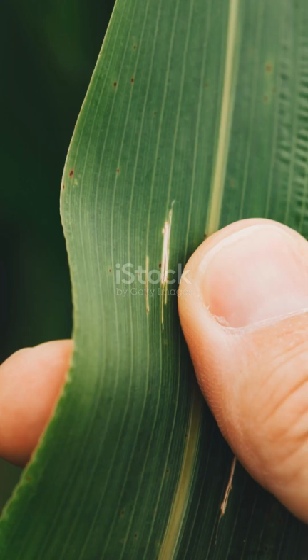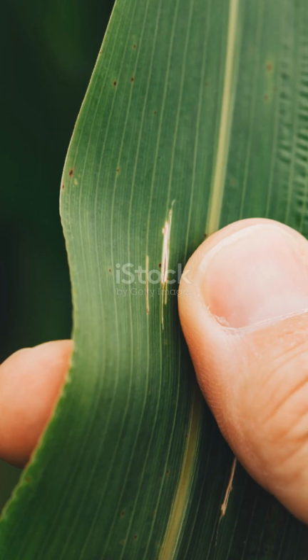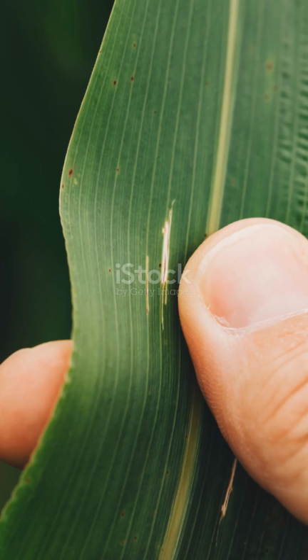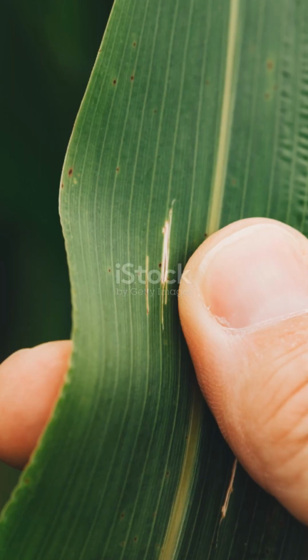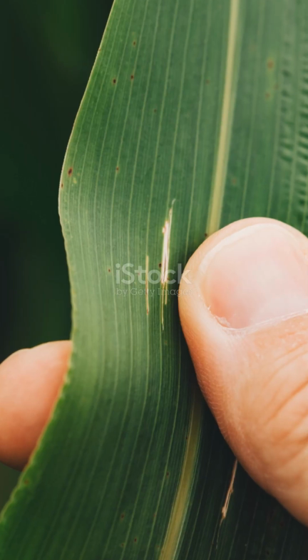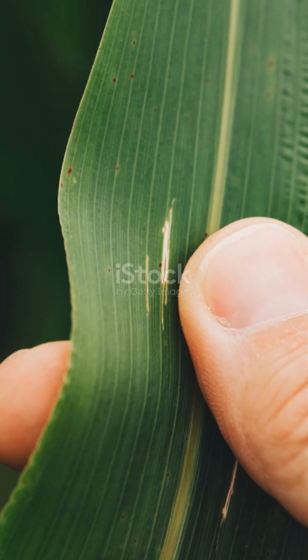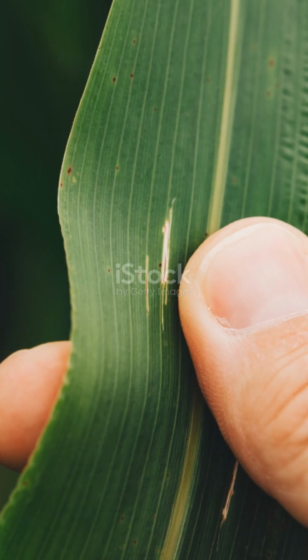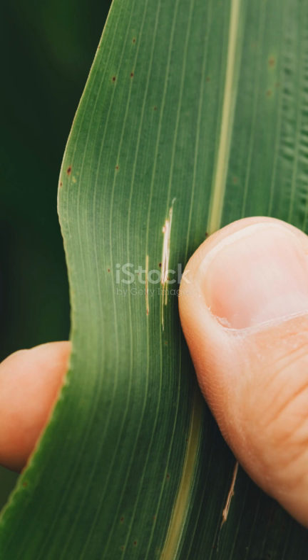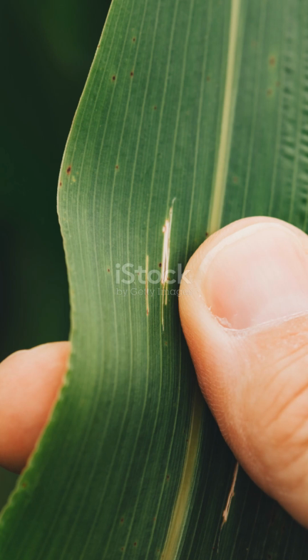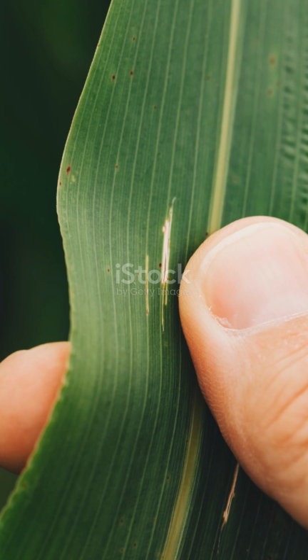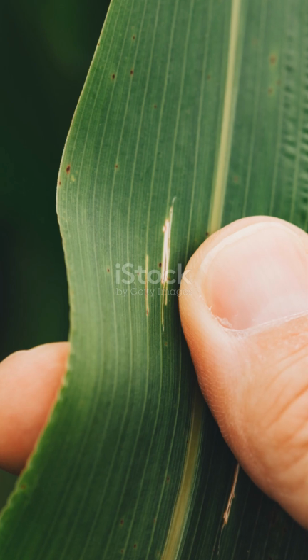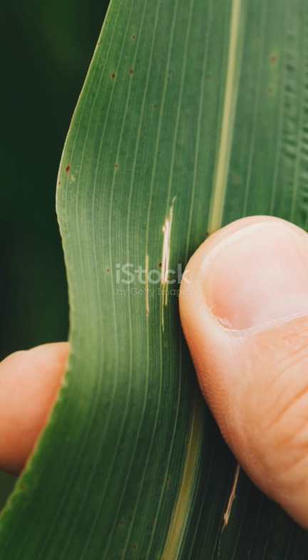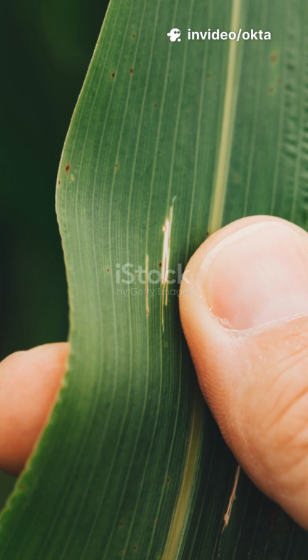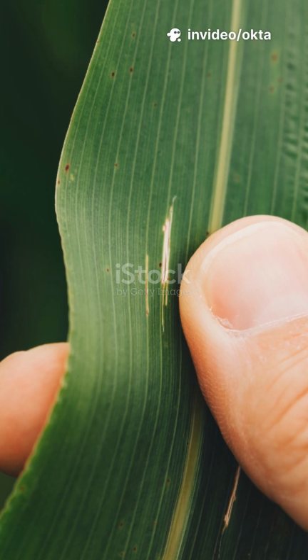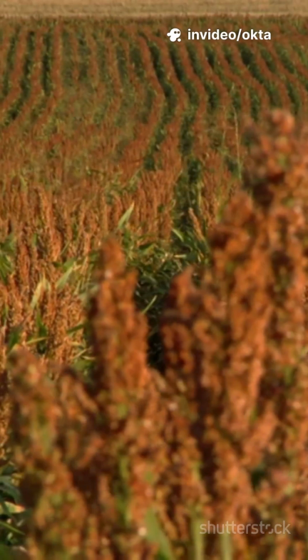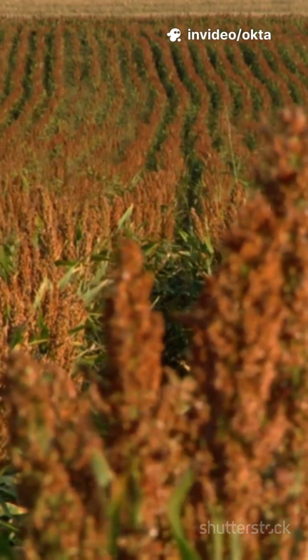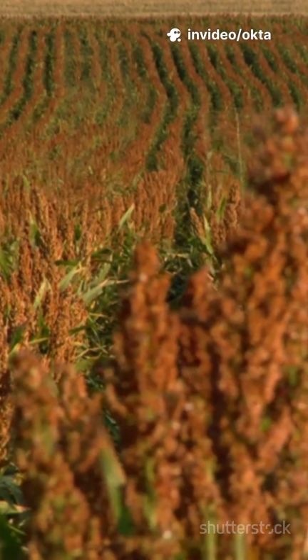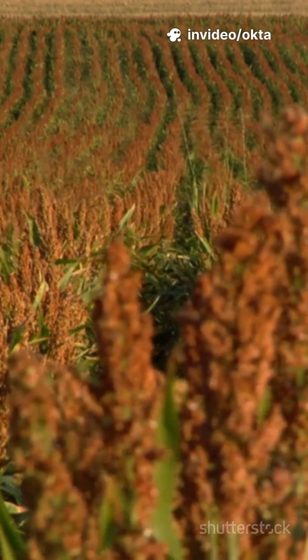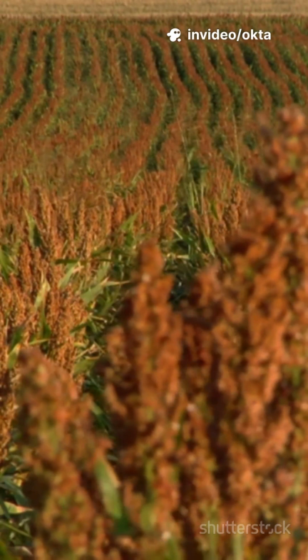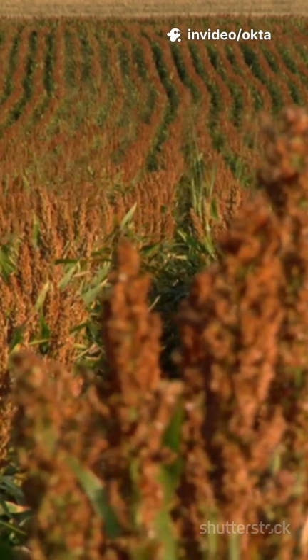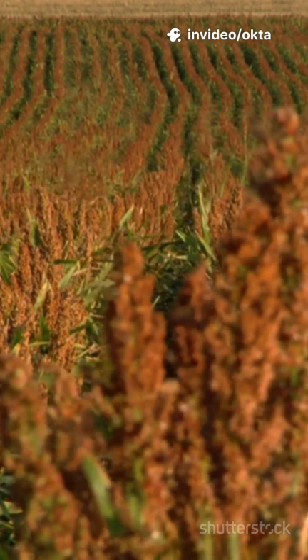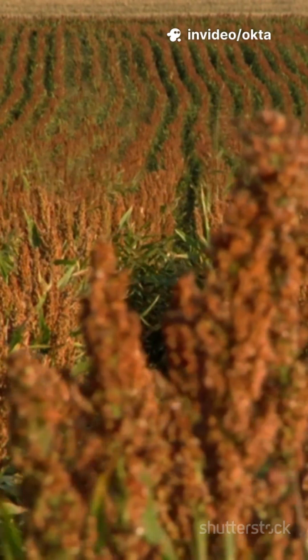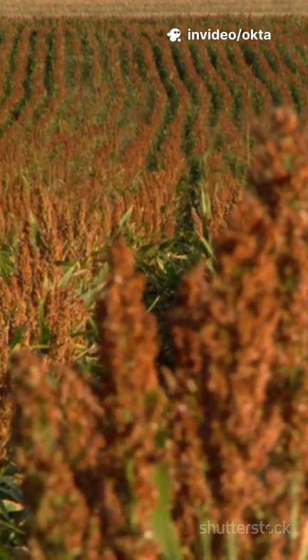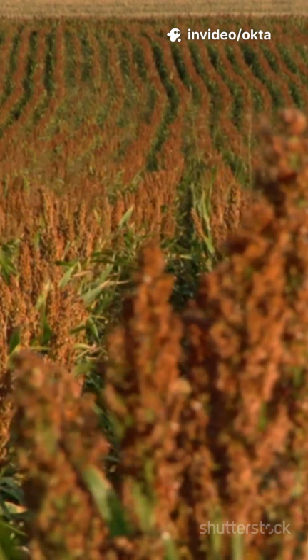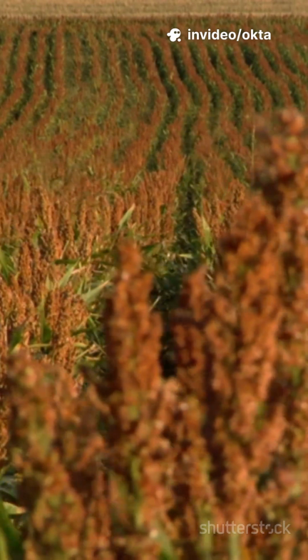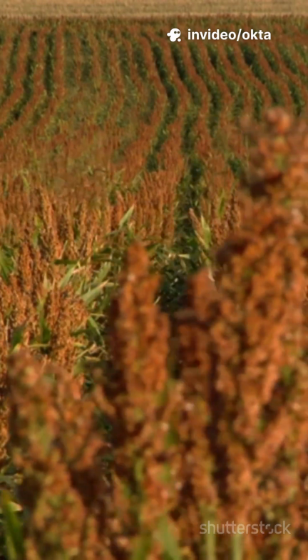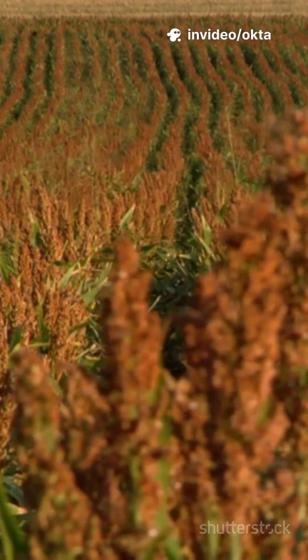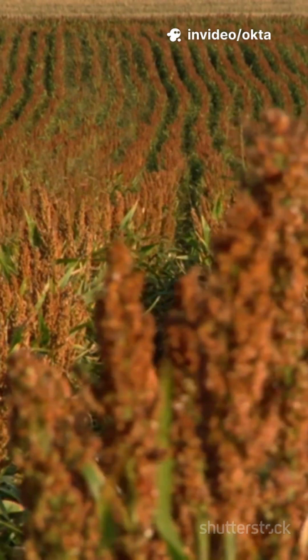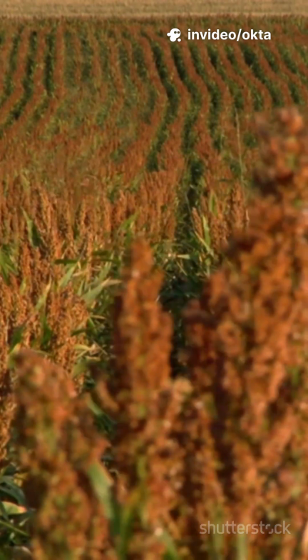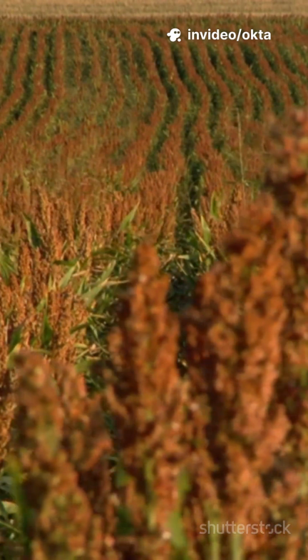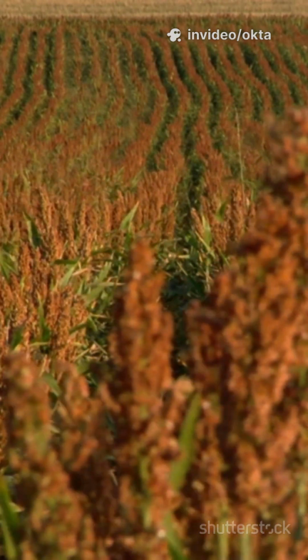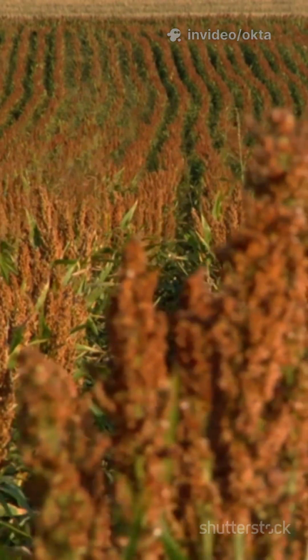1. Drought's worst nightmare. Sorghum uses water-smart C4 photosynthesis. It was domesticated in Africa. Thrives in heat and dry soils. Climate resilient by design.